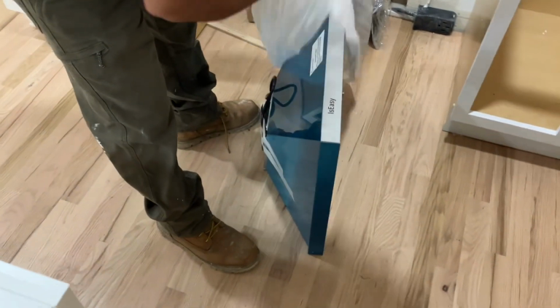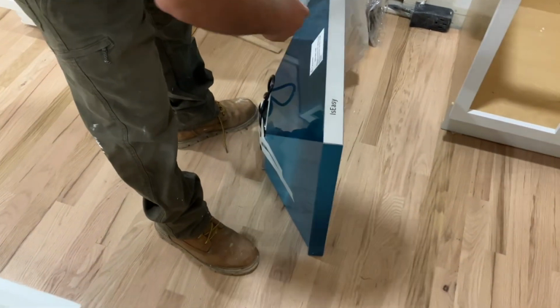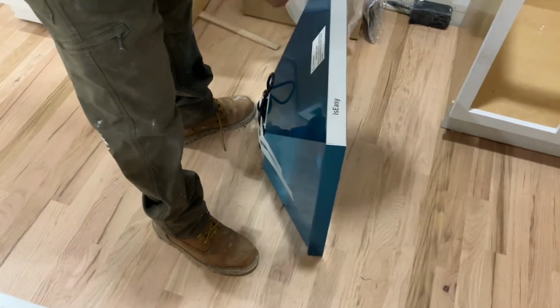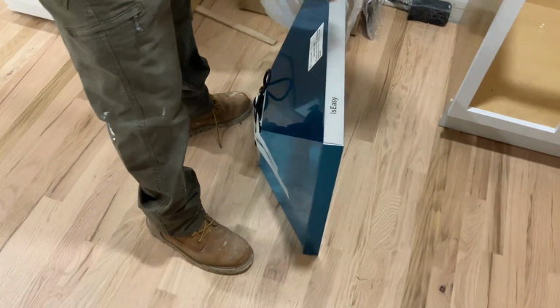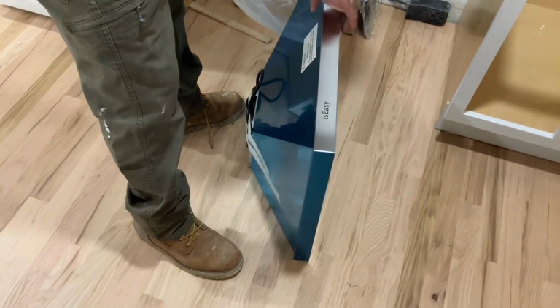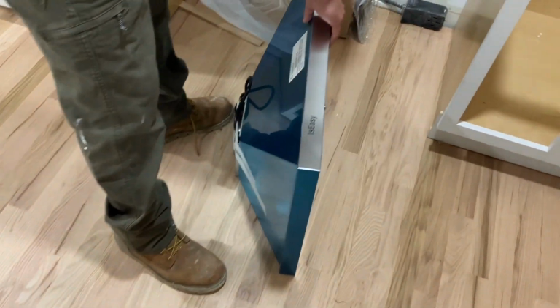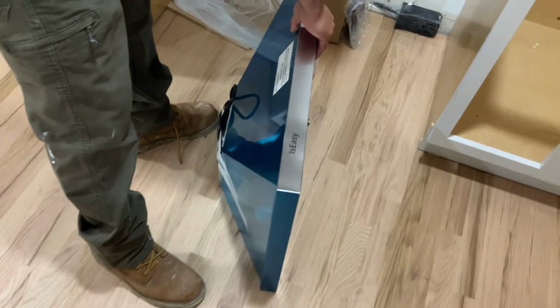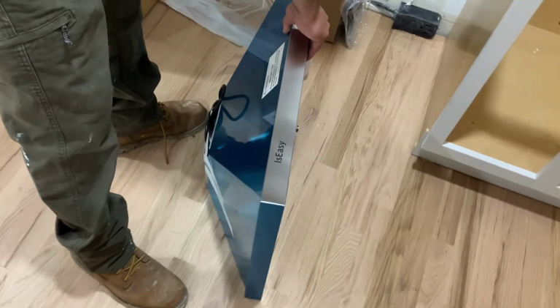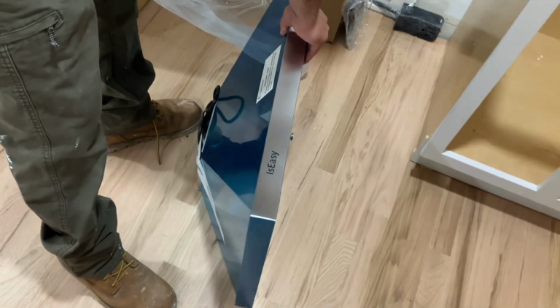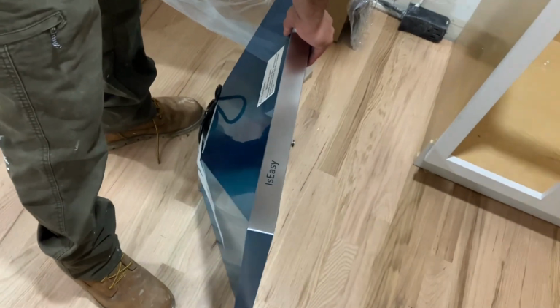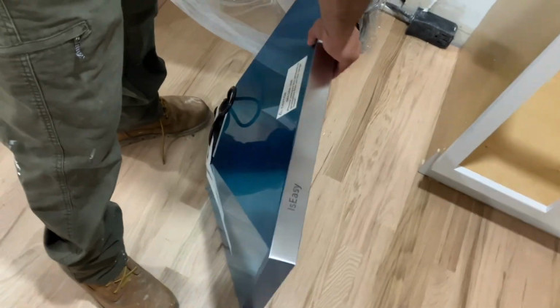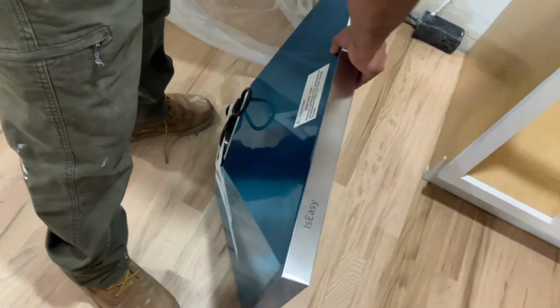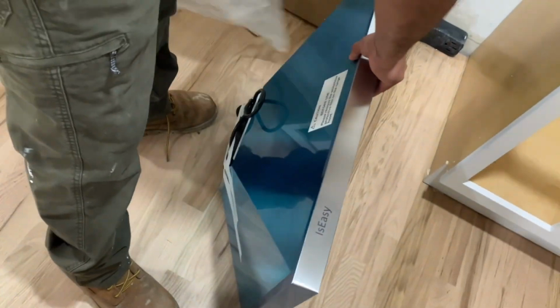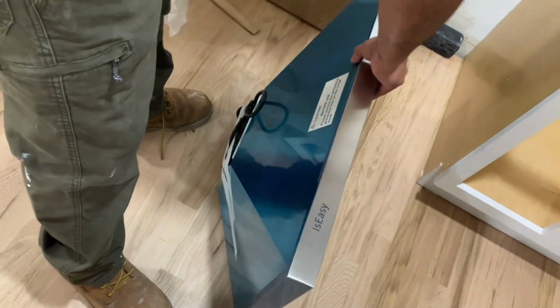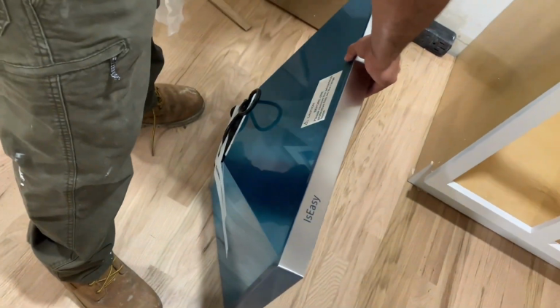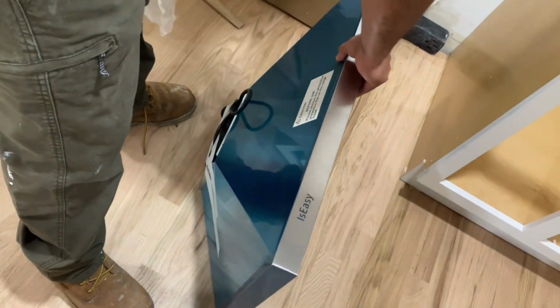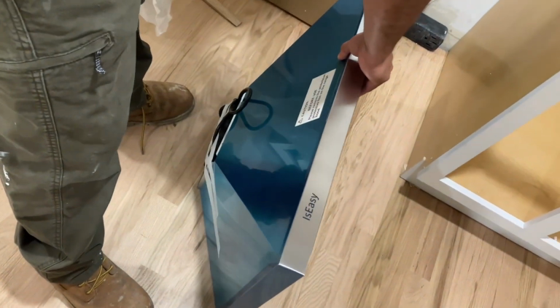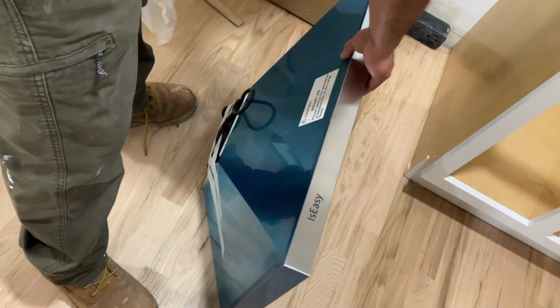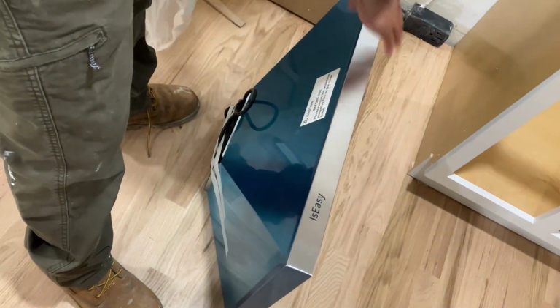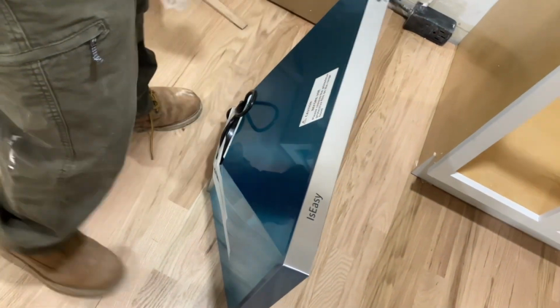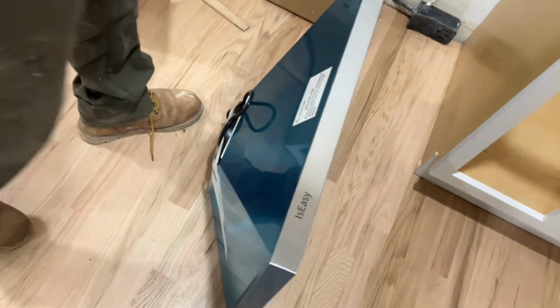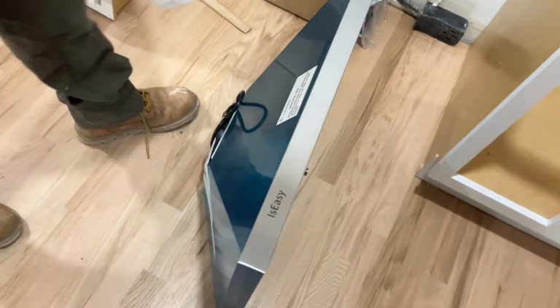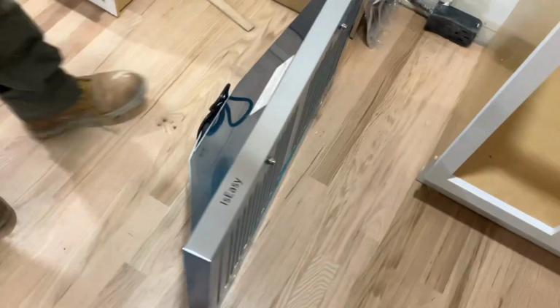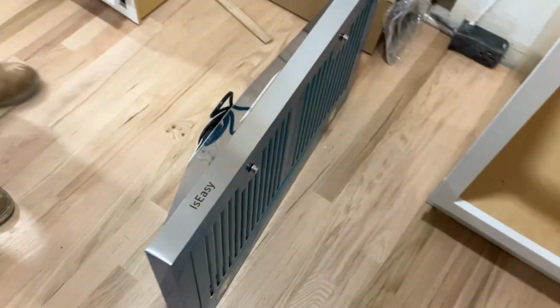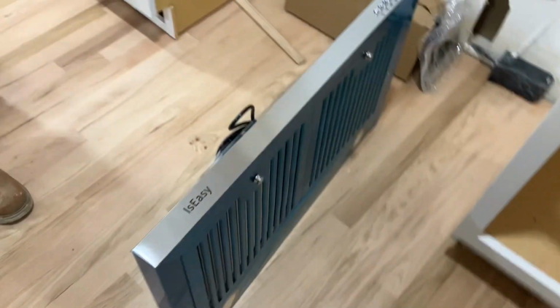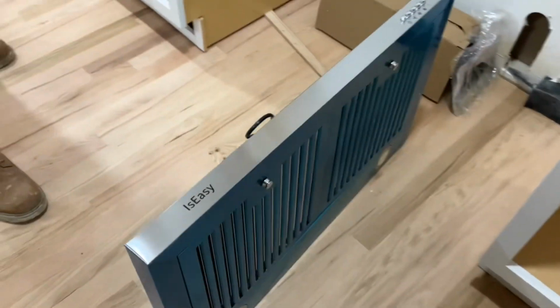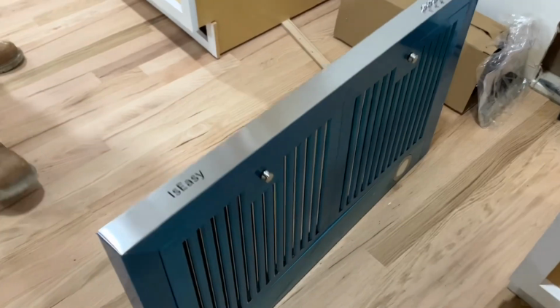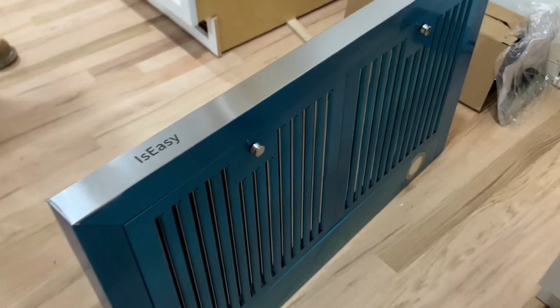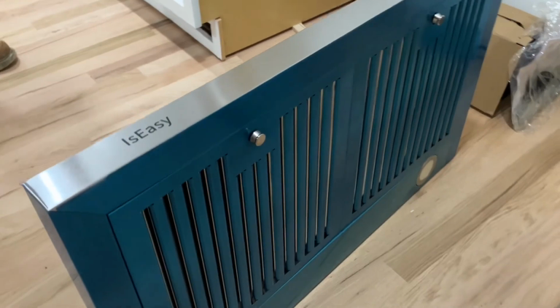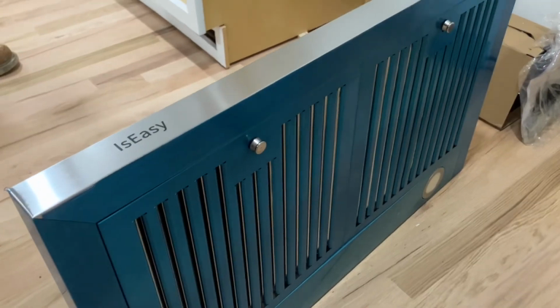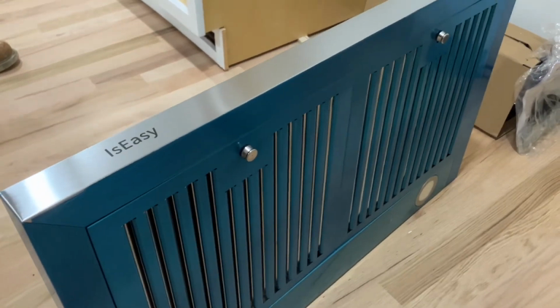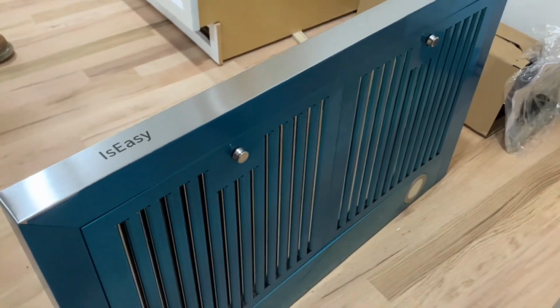Everything comes with this blue saran wrap on it, except the very front. And that's just to protect it from fingerprints and smudges while you're installing it.